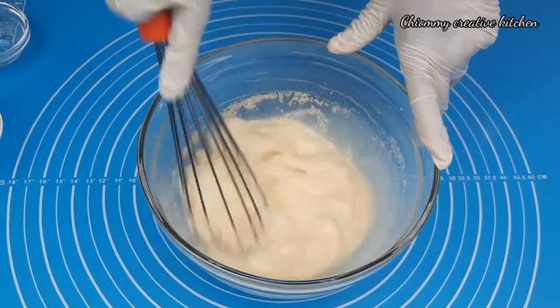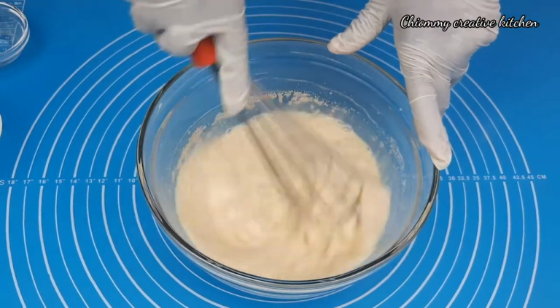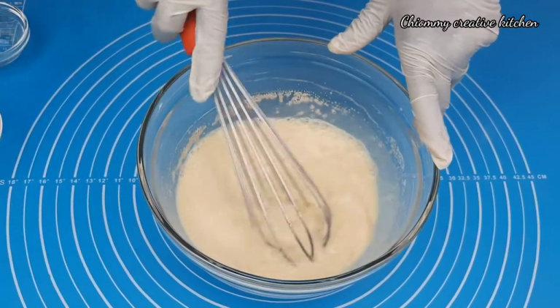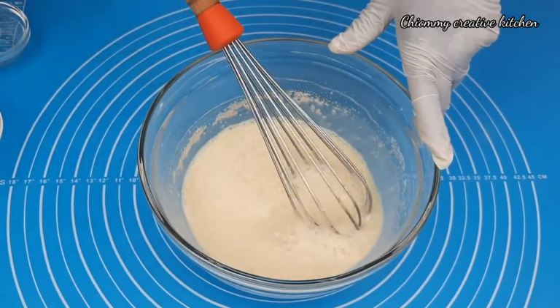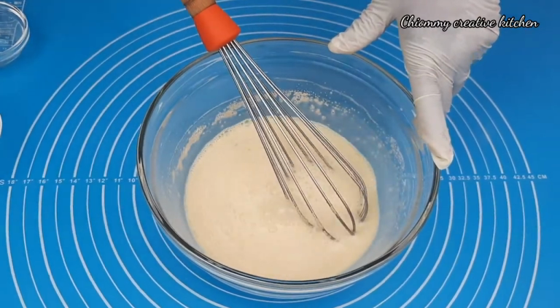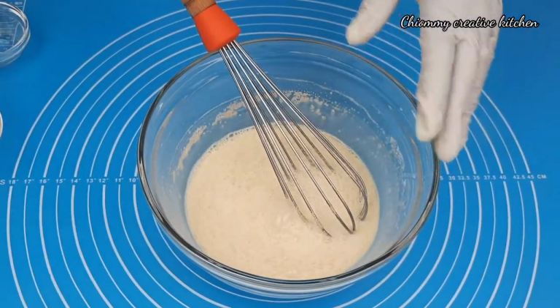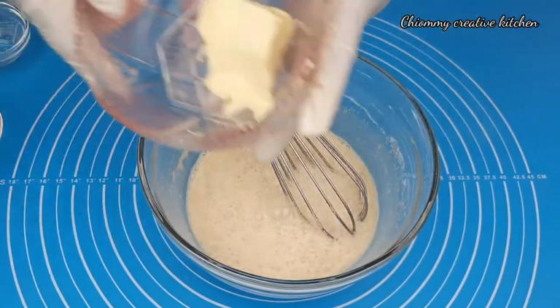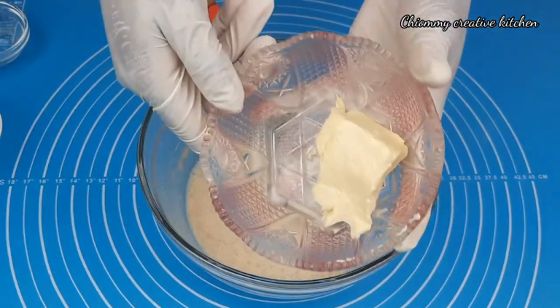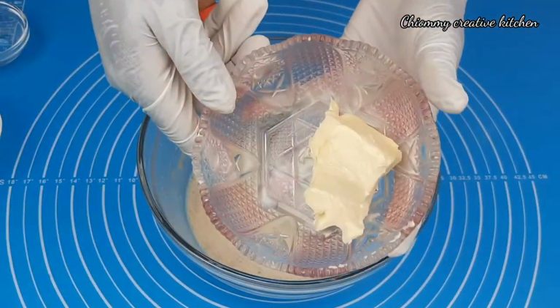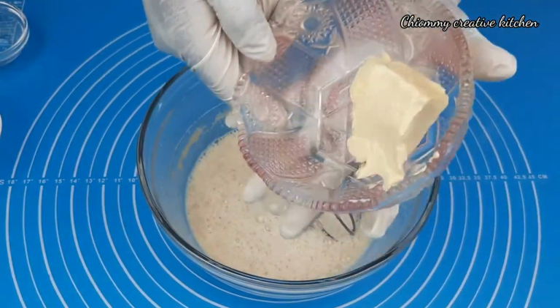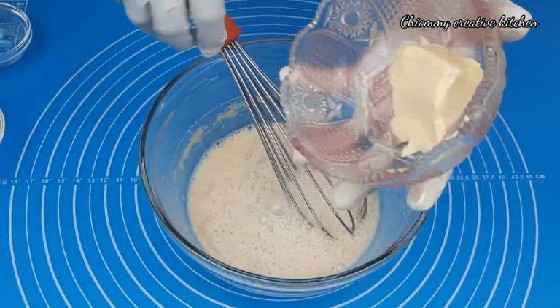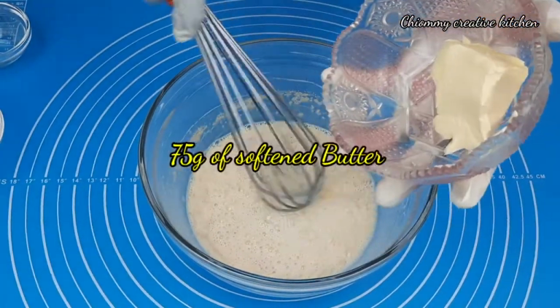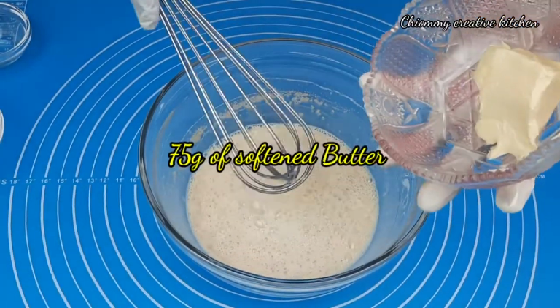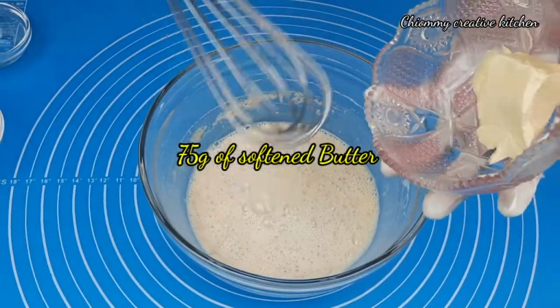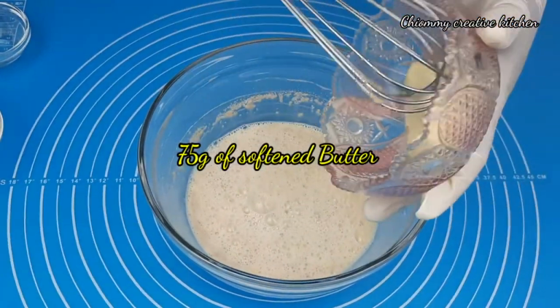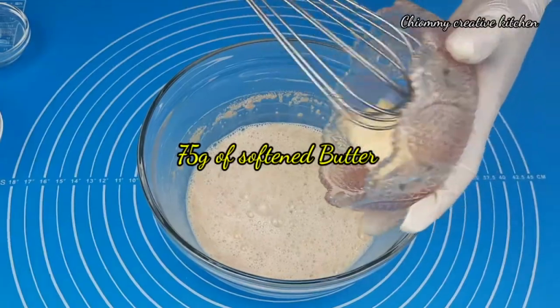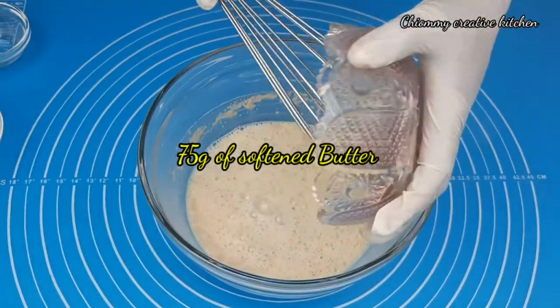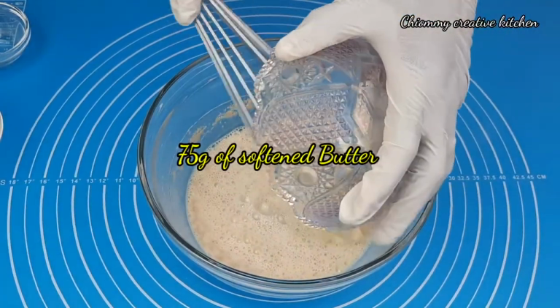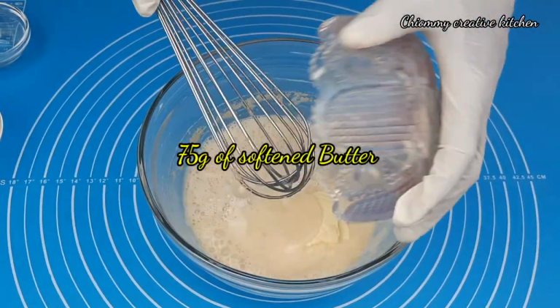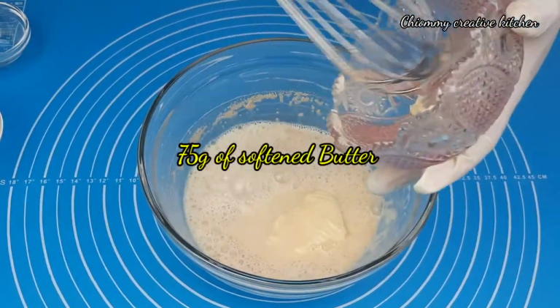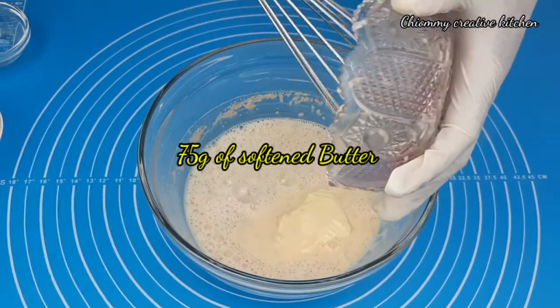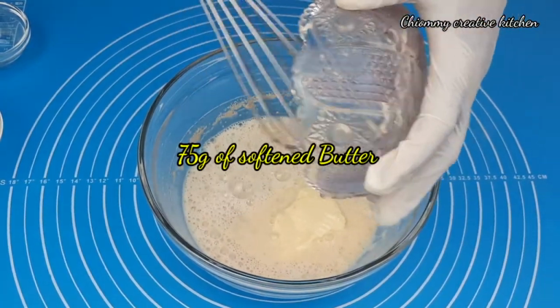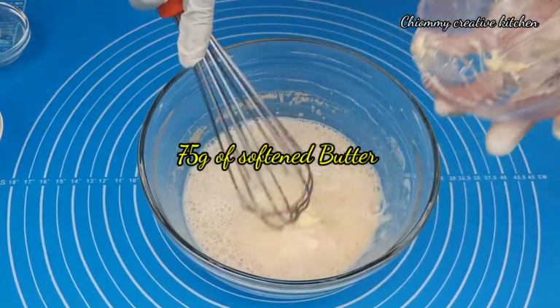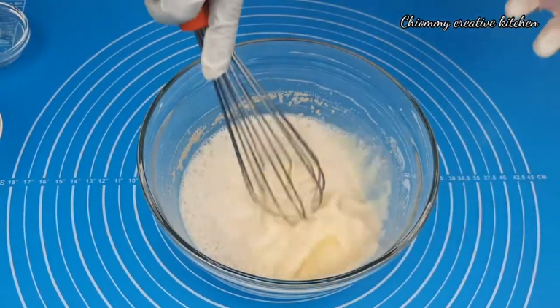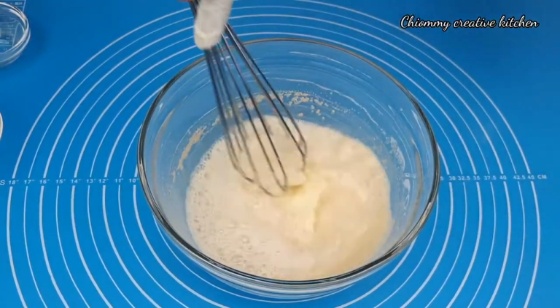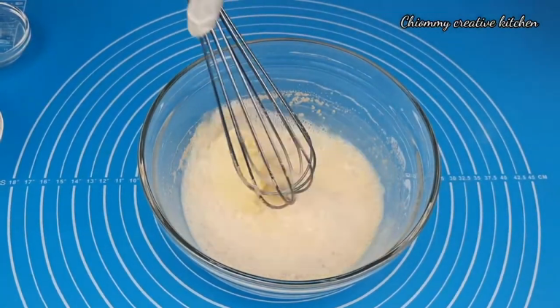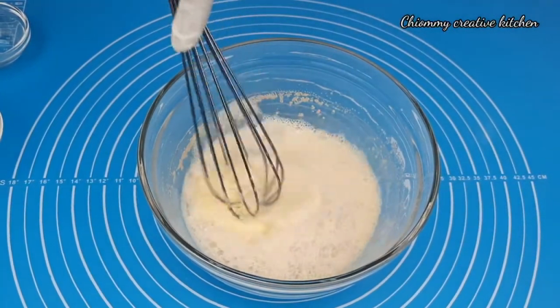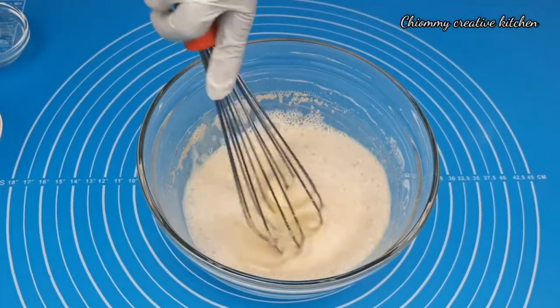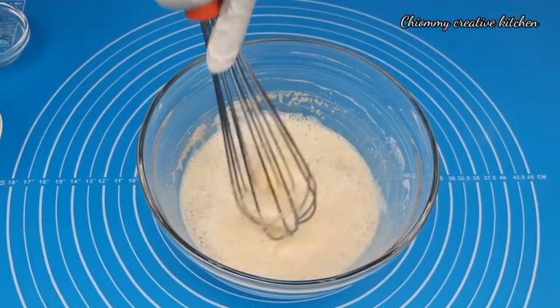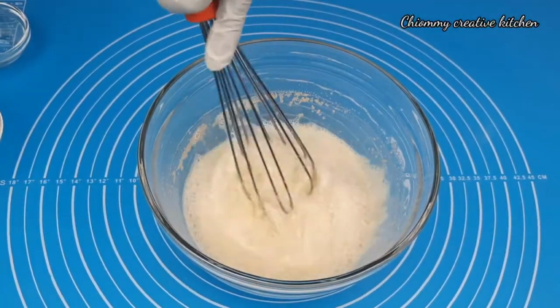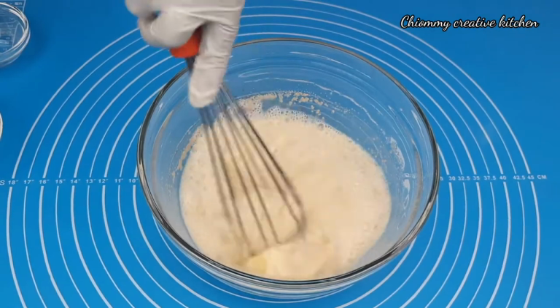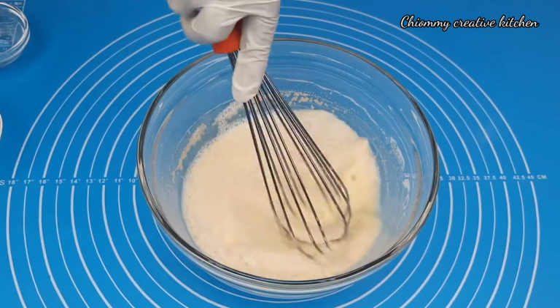Stir them together. Then I'm going to add 75 grams of softened butter and continue to stir them well.